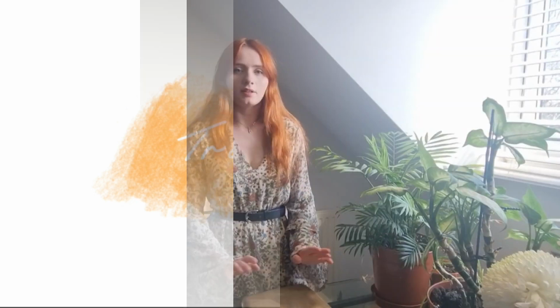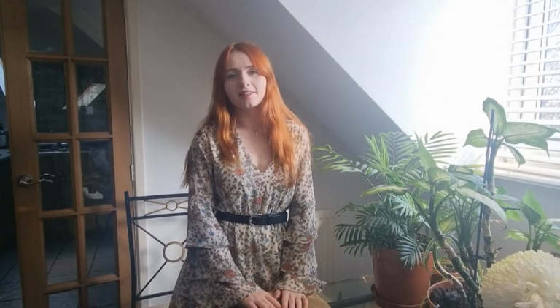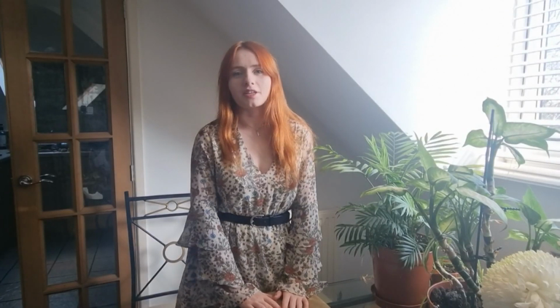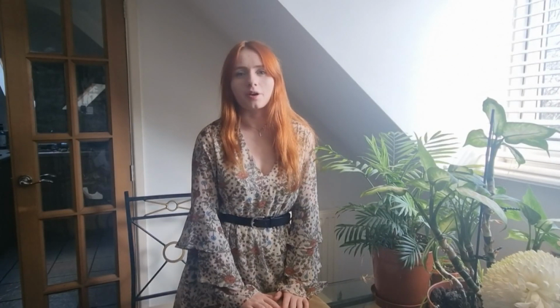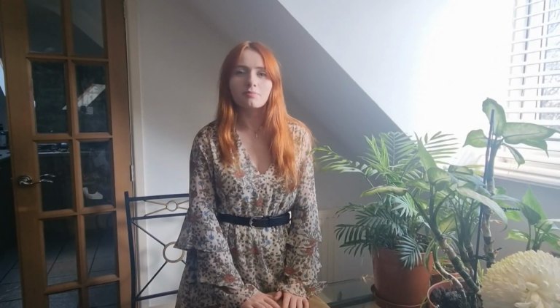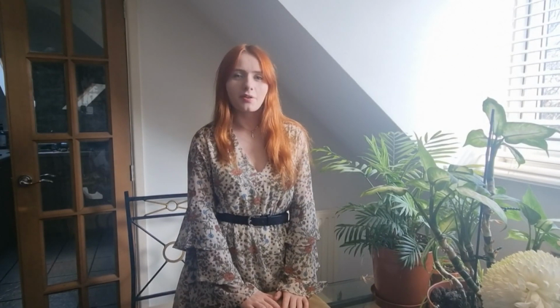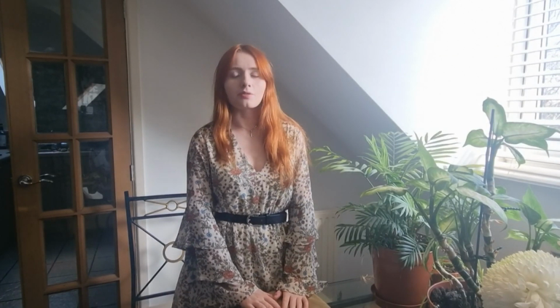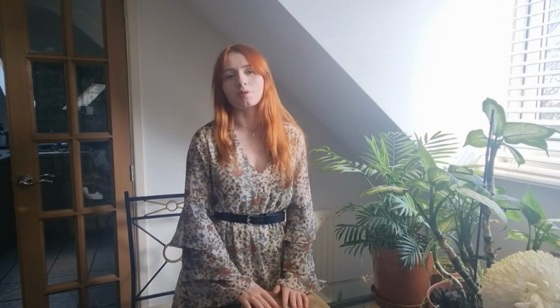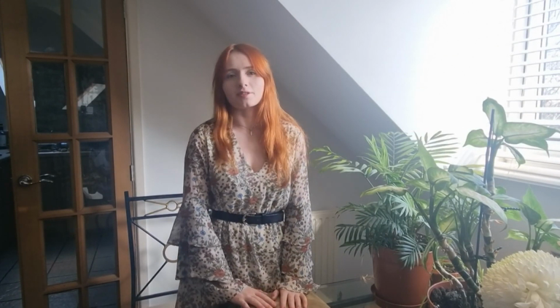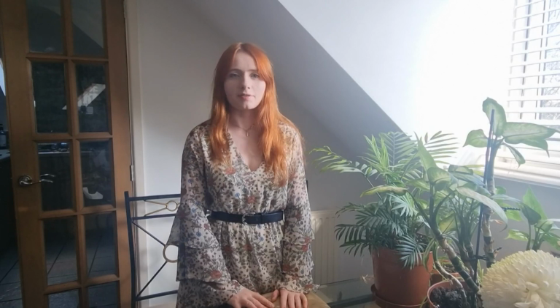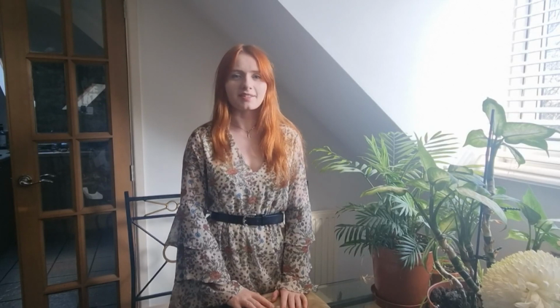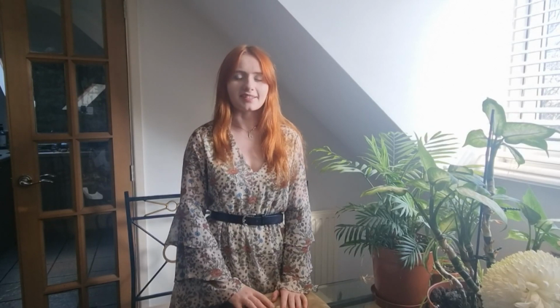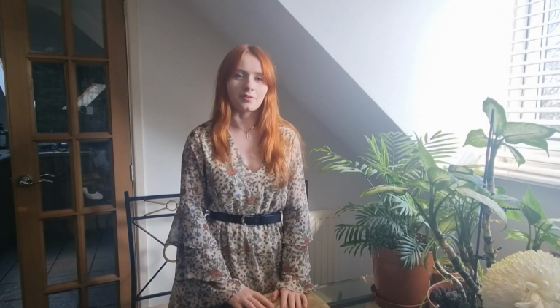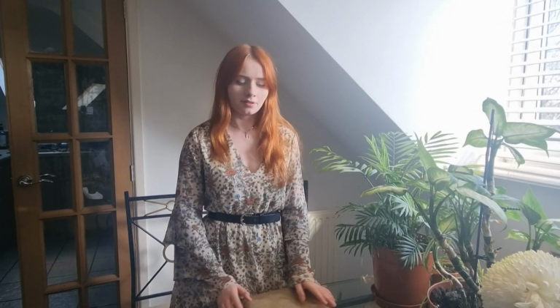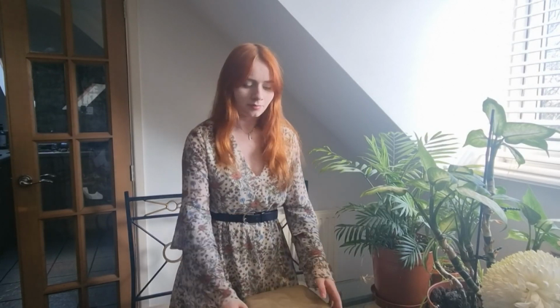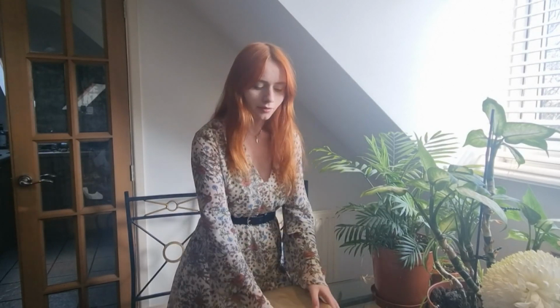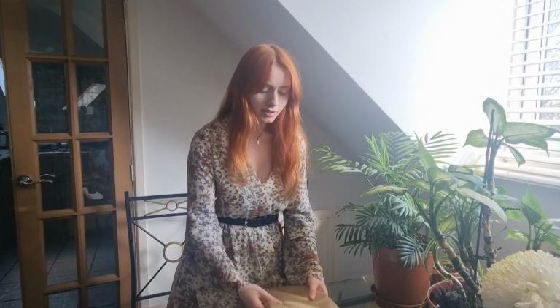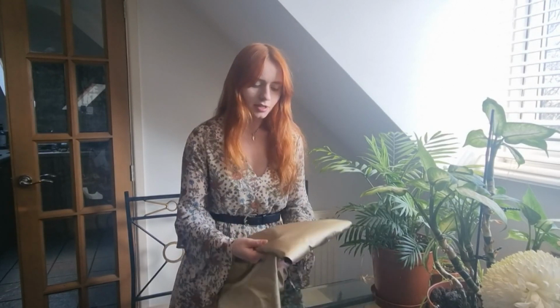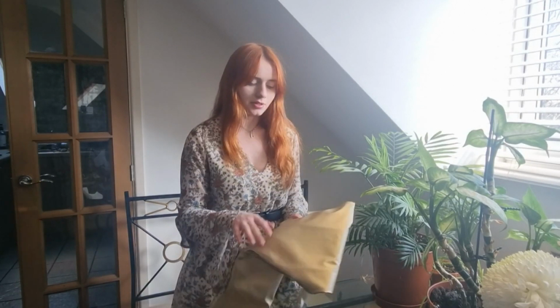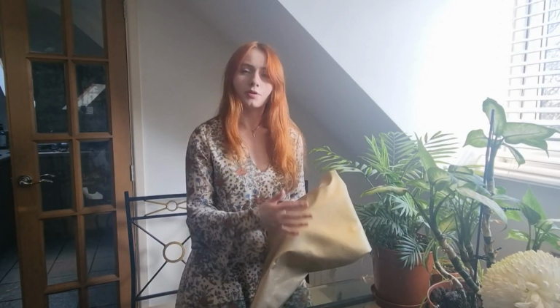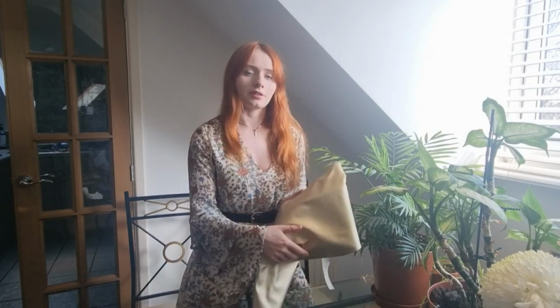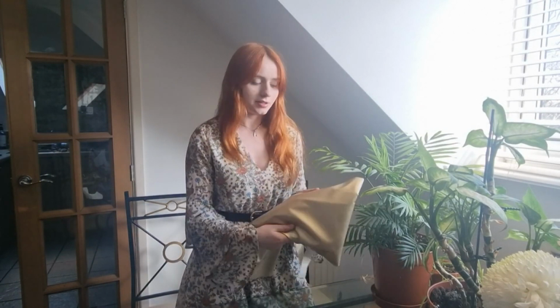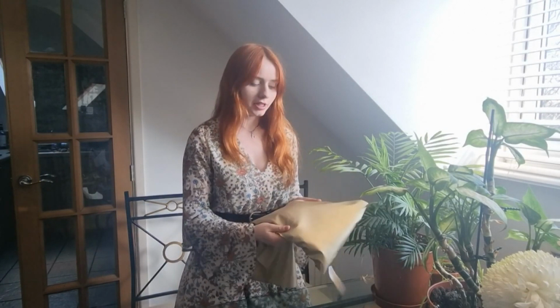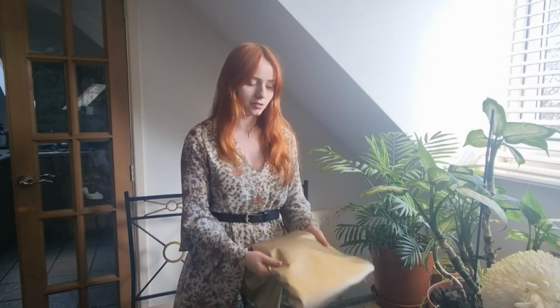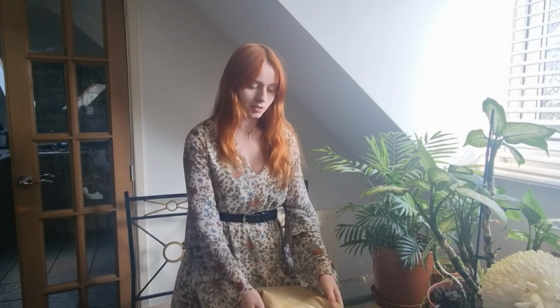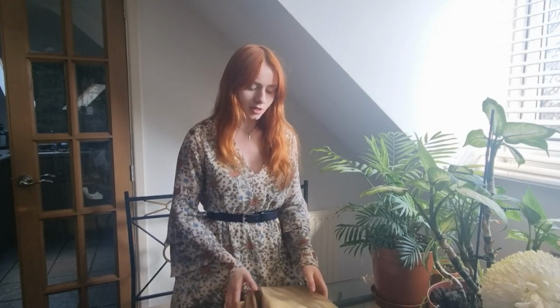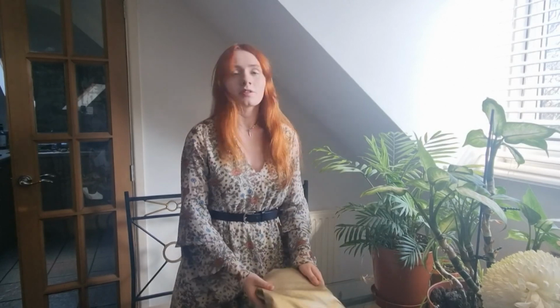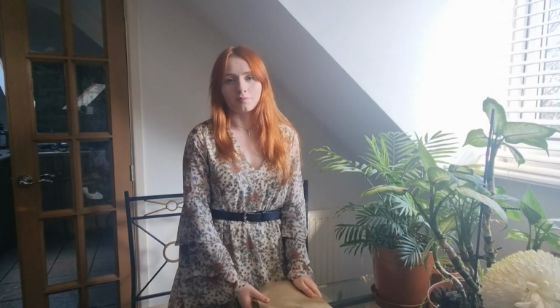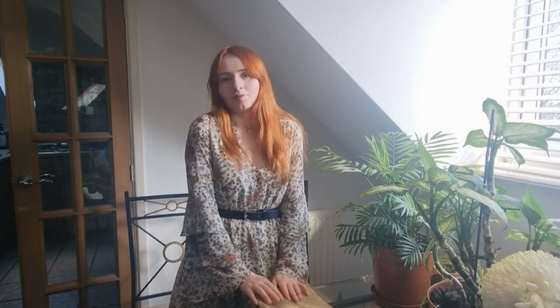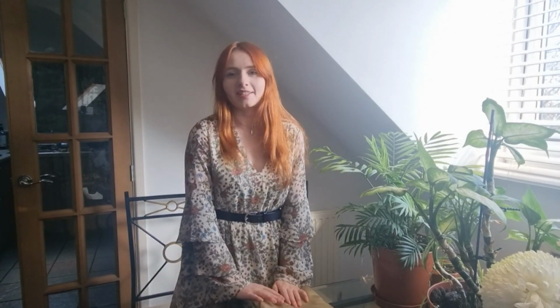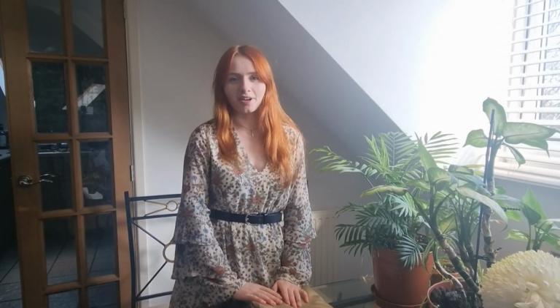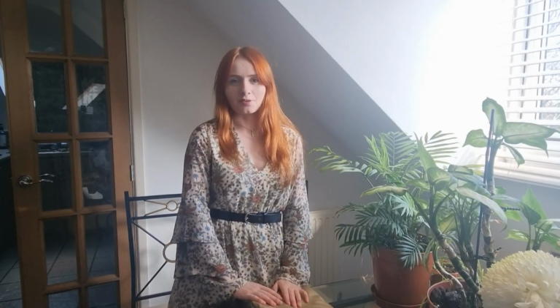In this video I'm going to be showing you the process of how I made Starlight's gloves. The fabric I used is a faux leather that has quite a nice stretch, so let's get right into it.